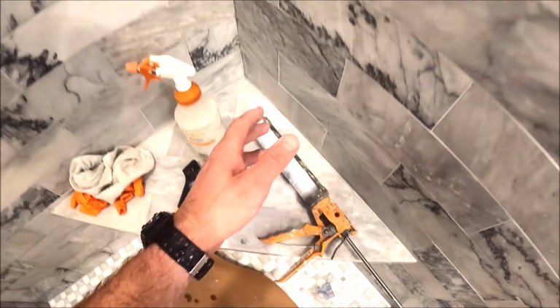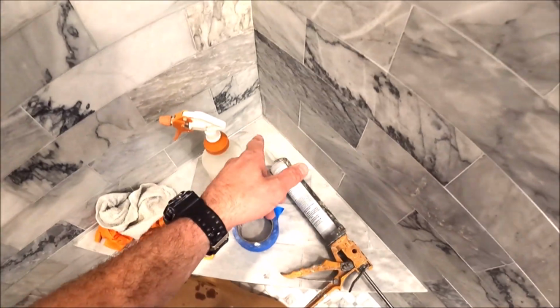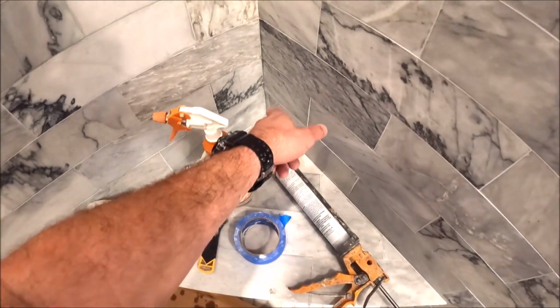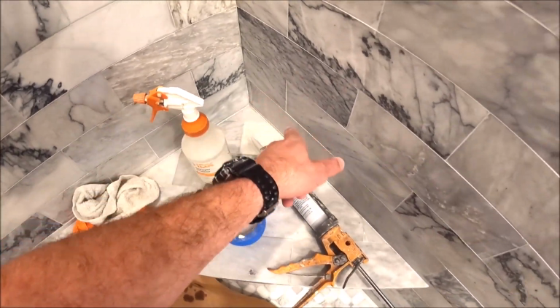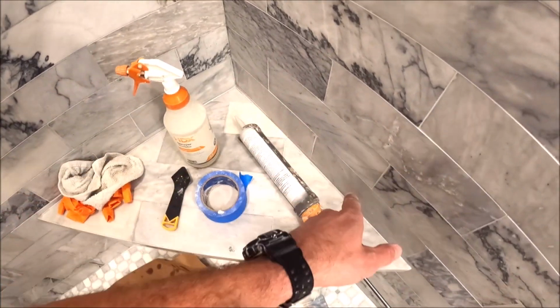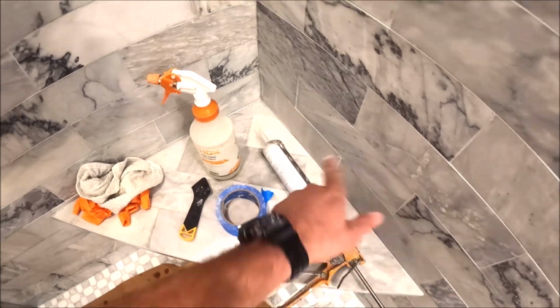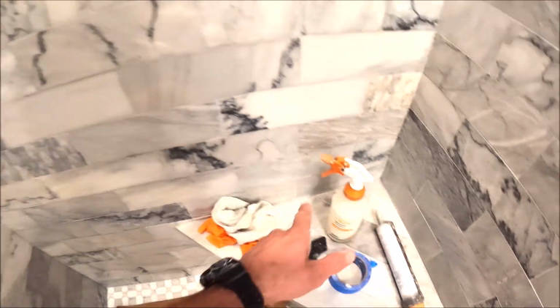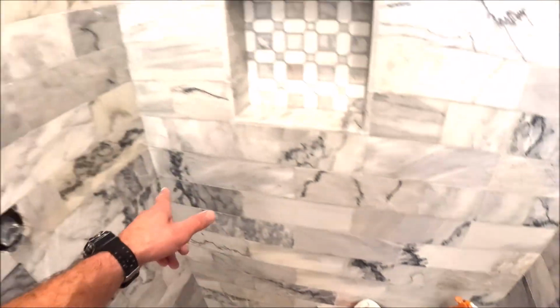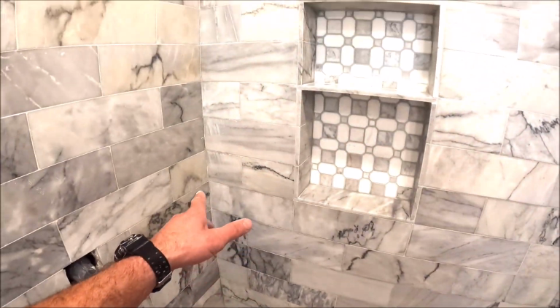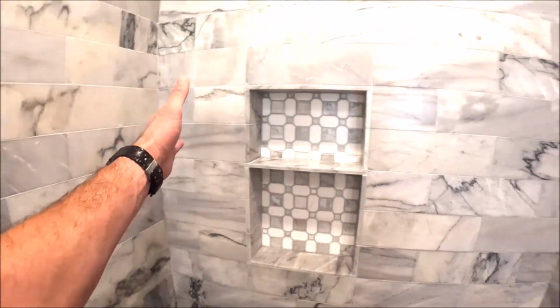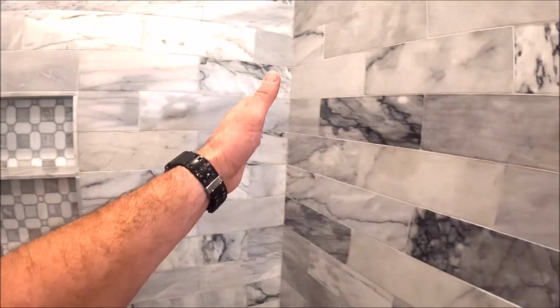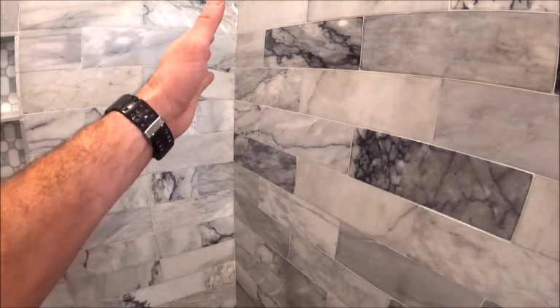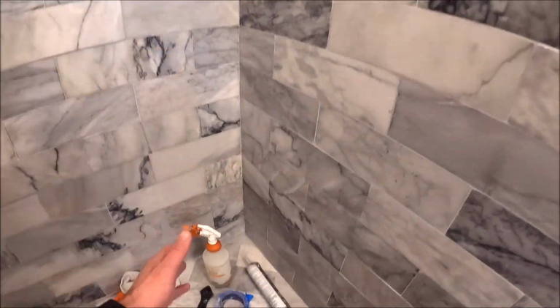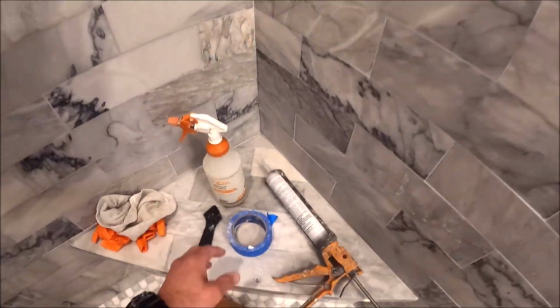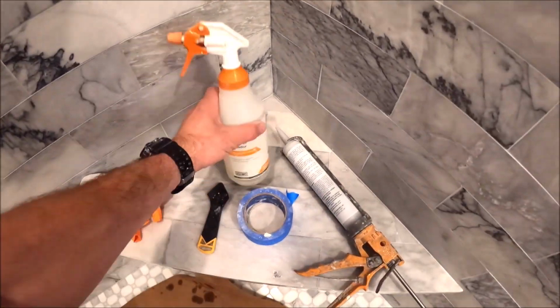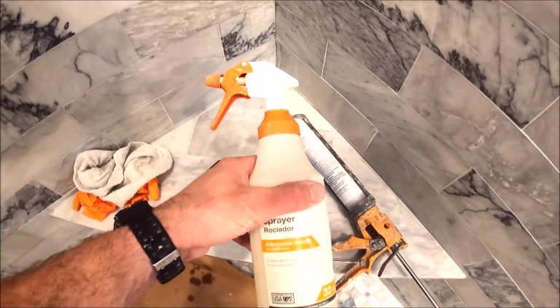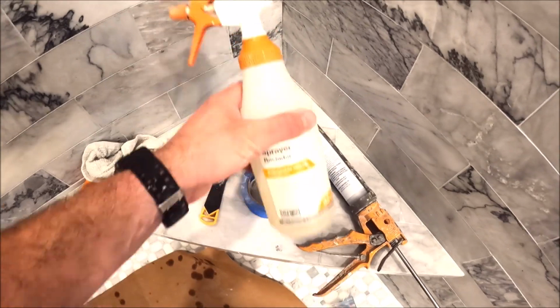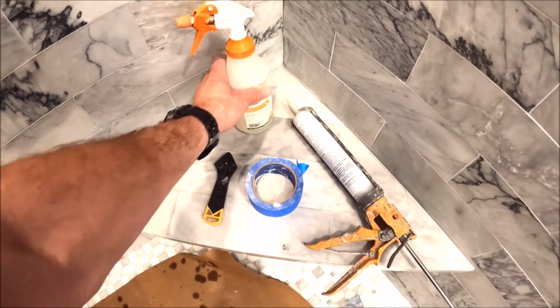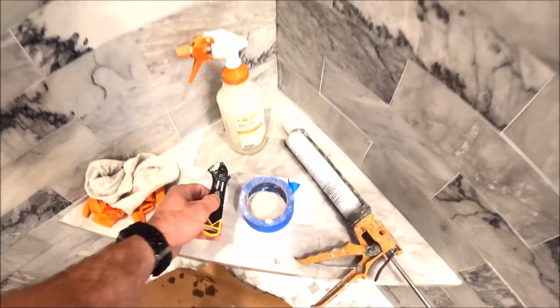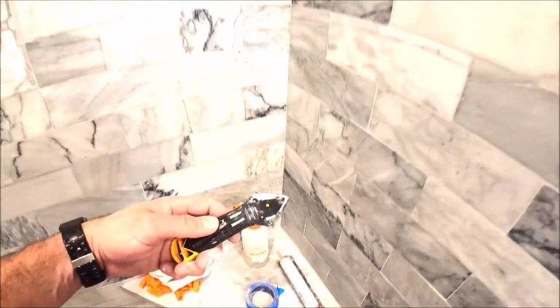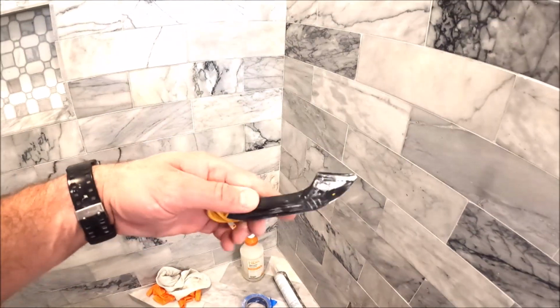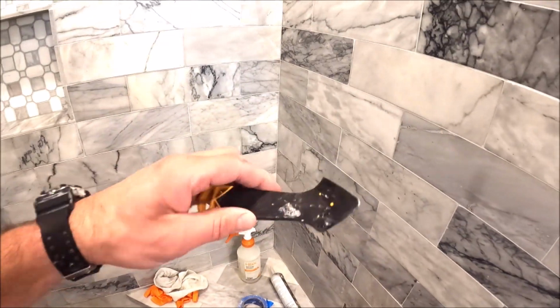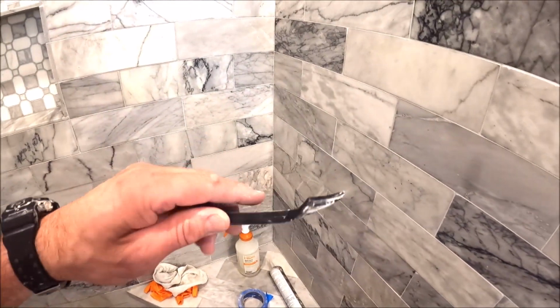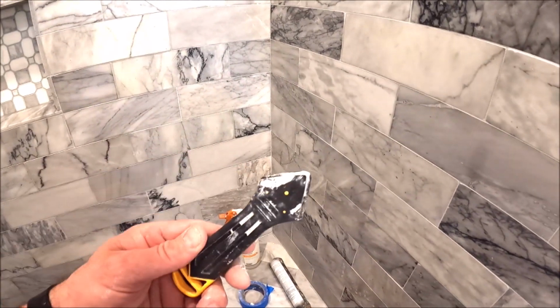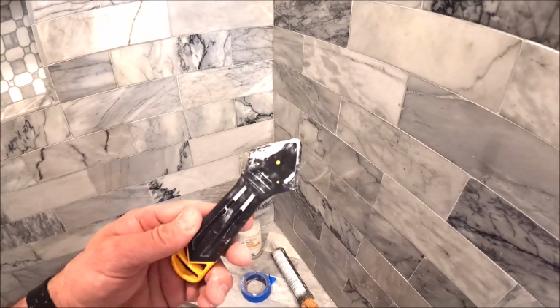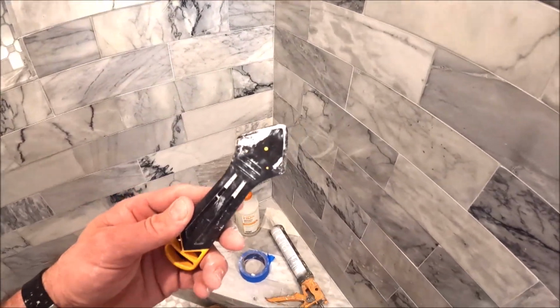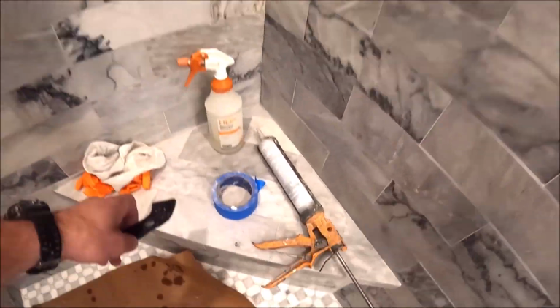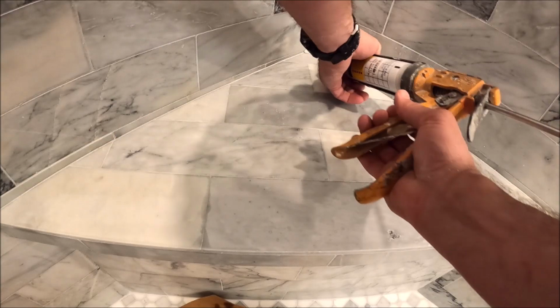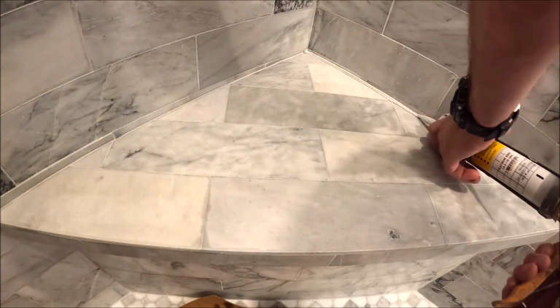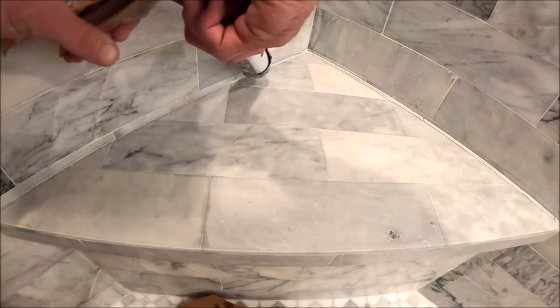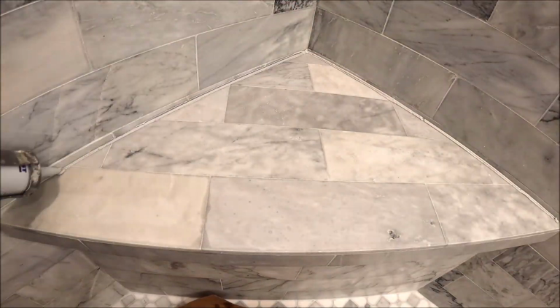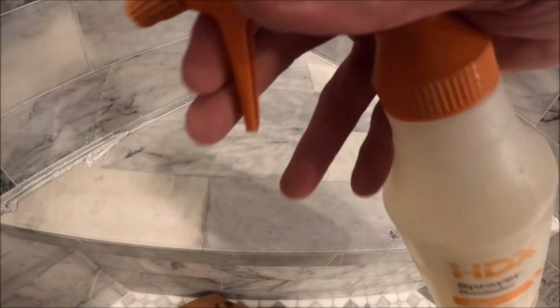Time to run our silicone on the perimeter of this bench and where these two walls meet. We have our denatured alcohol here along with our nifty little caulking tool.